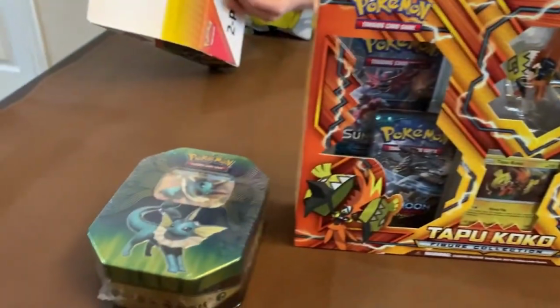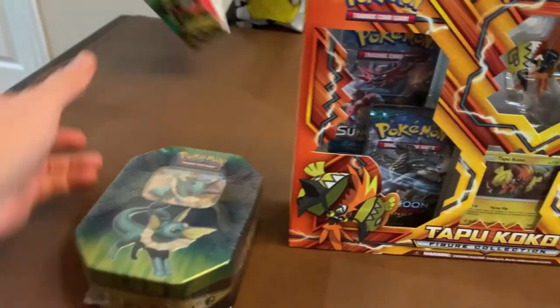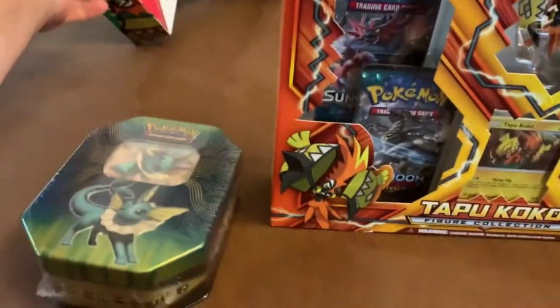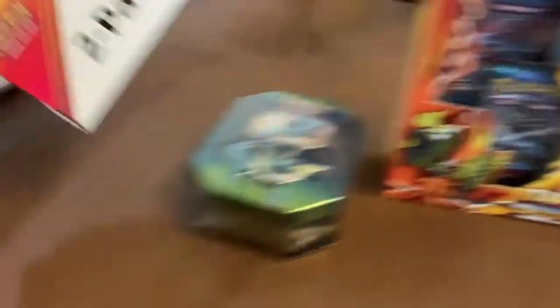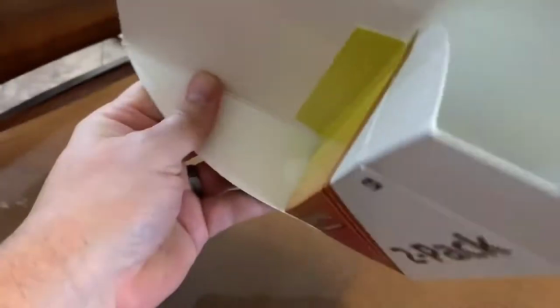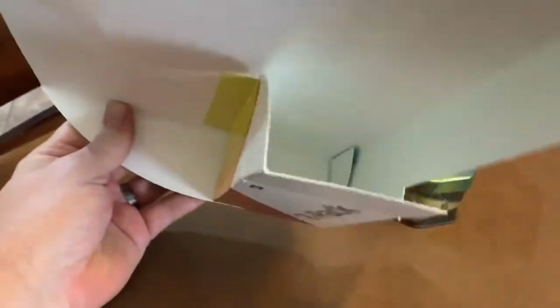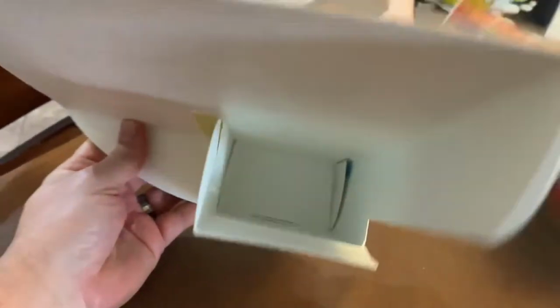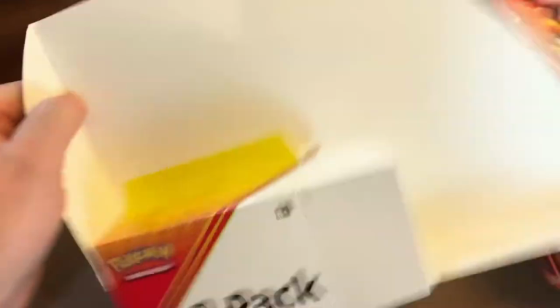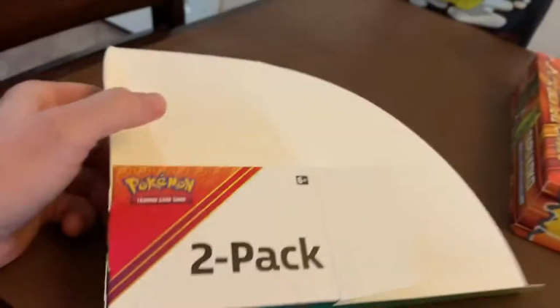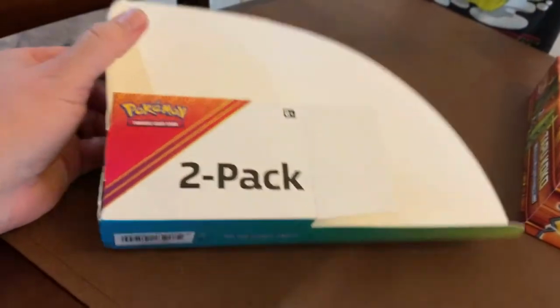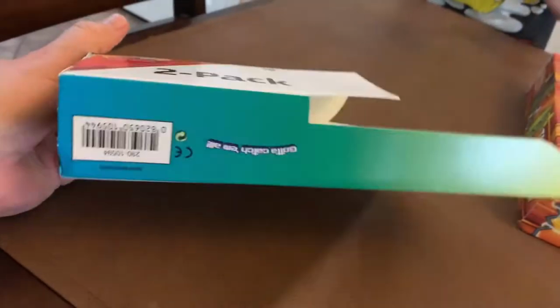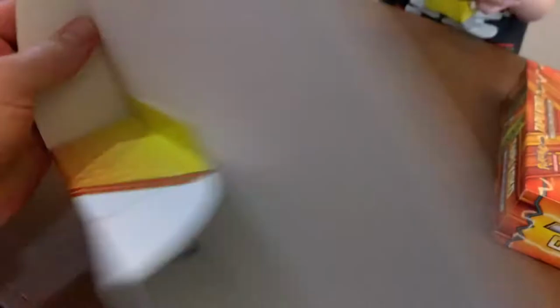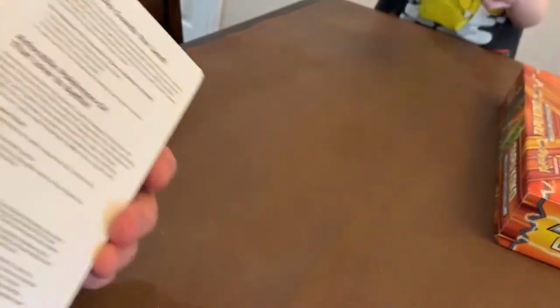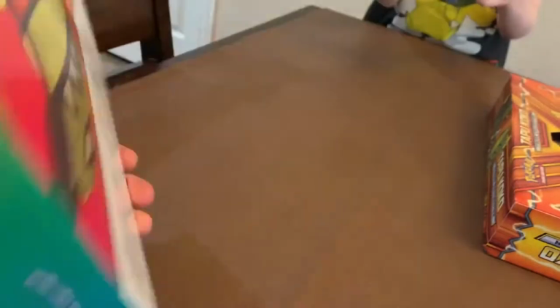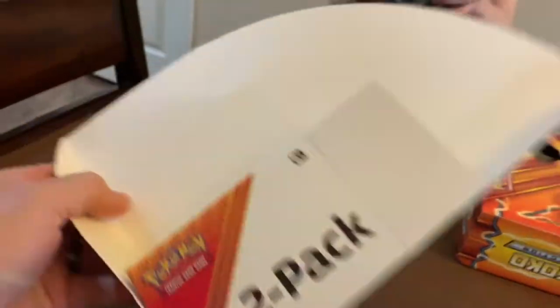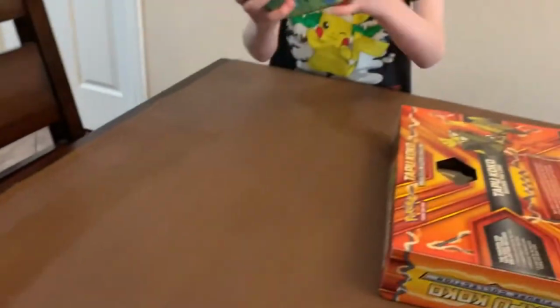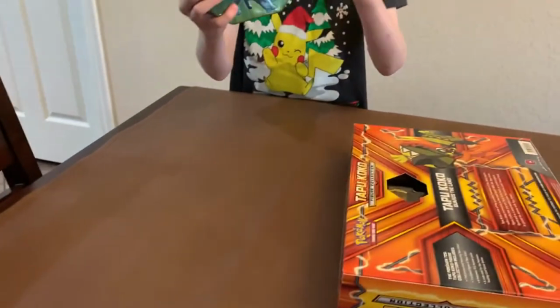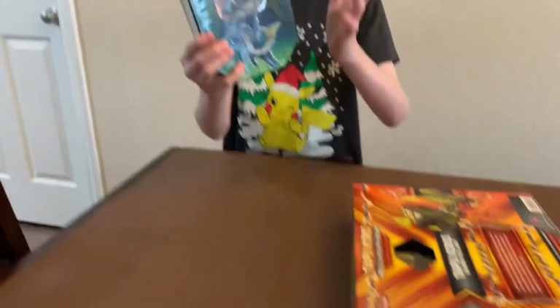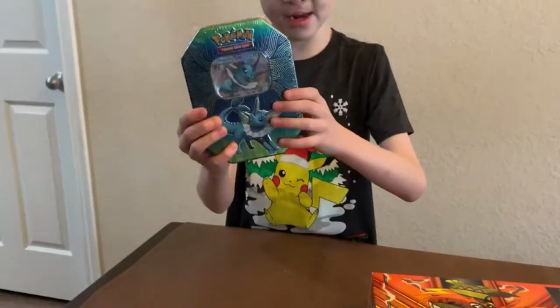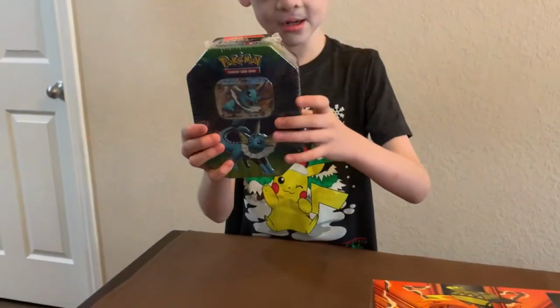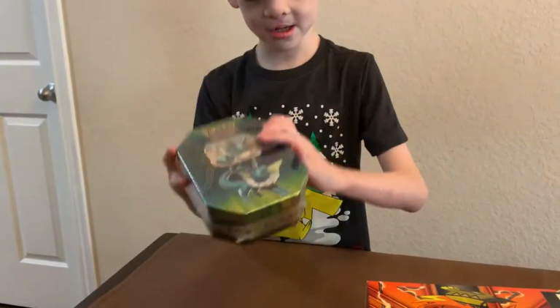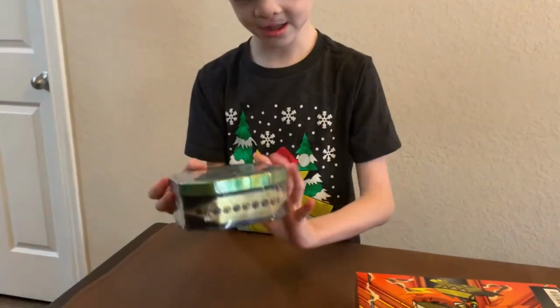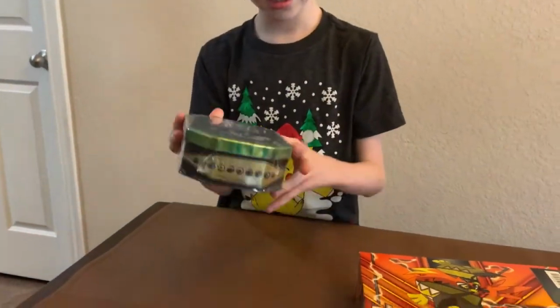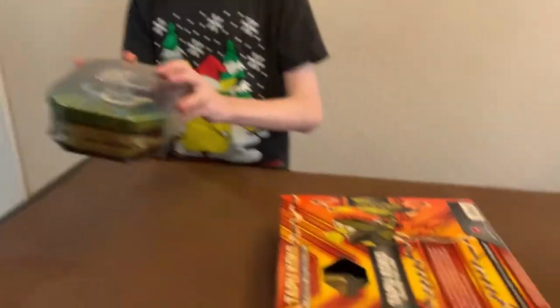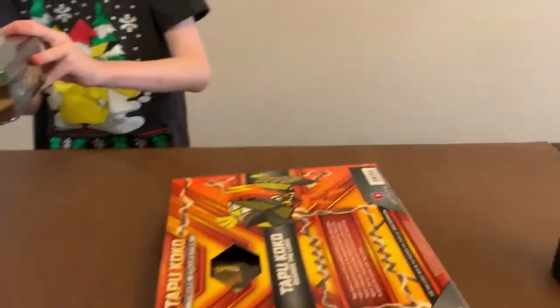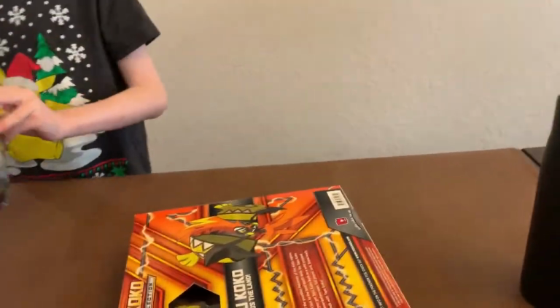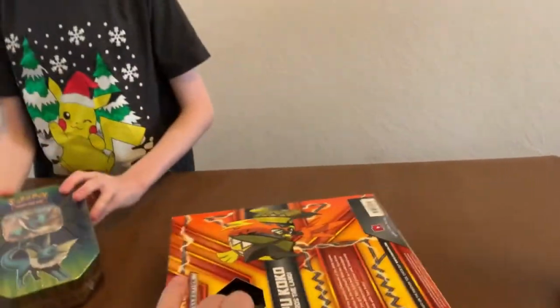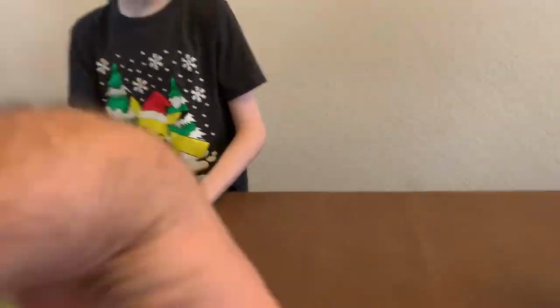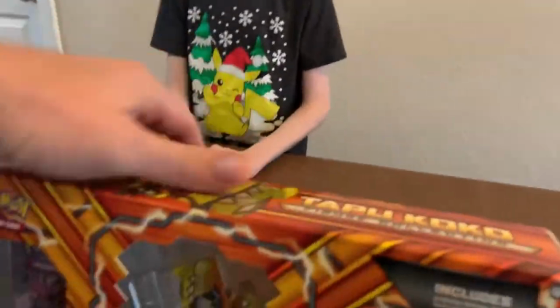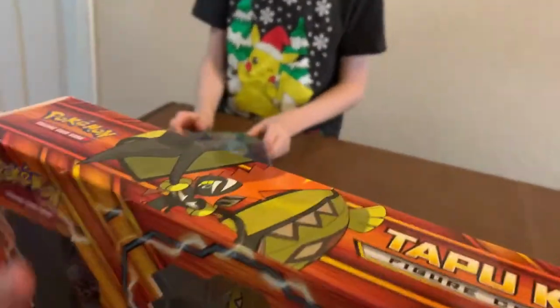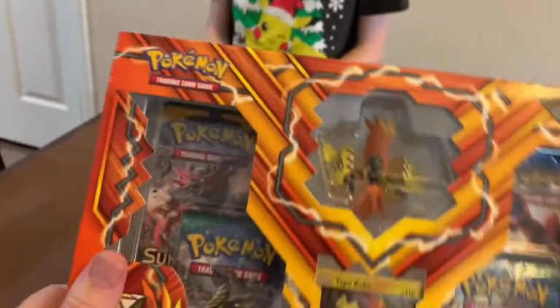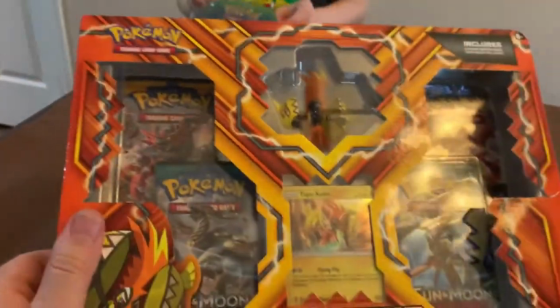It says two packs. Surprise — so in case you guys are wondering, you don't get anything else in this thing. I think it says in here — yeah, that's going to be like a regular one, a regular full pack, and then you'll have this one that you can go through.